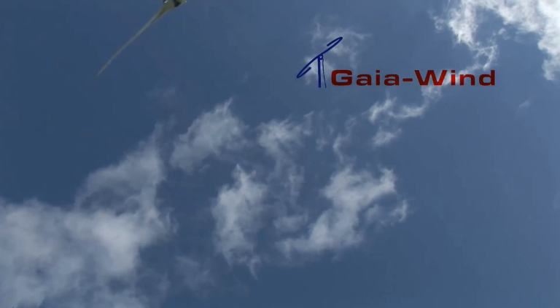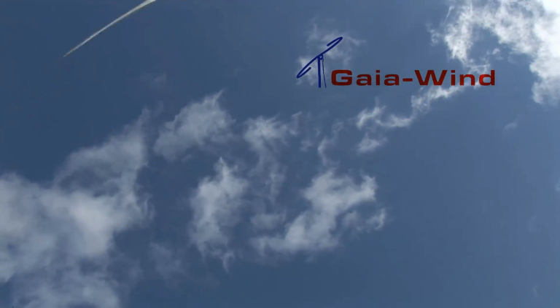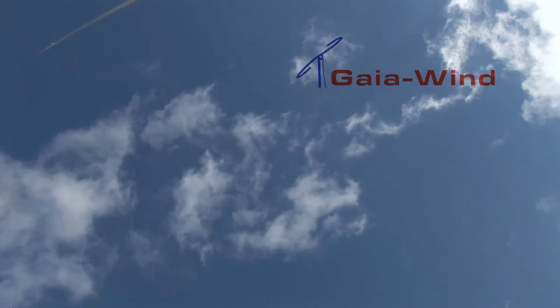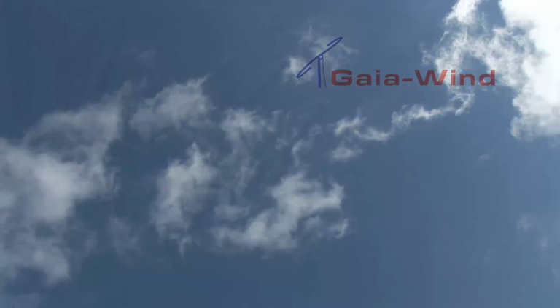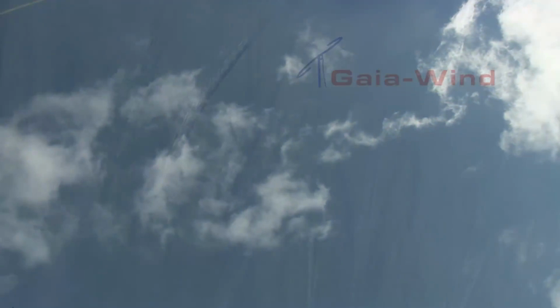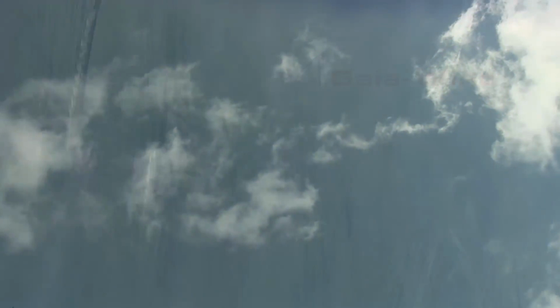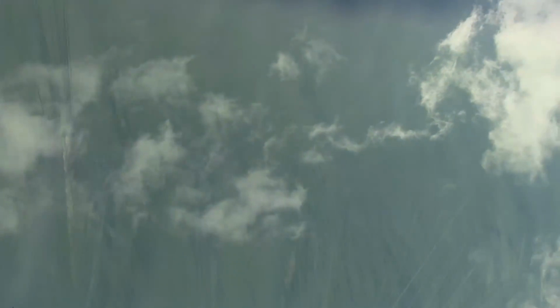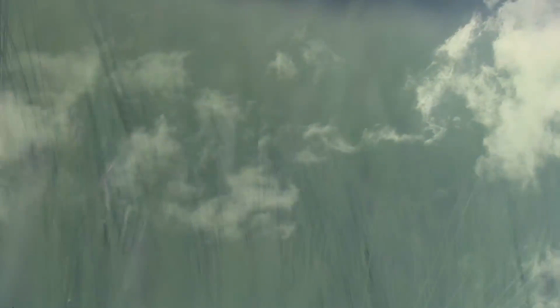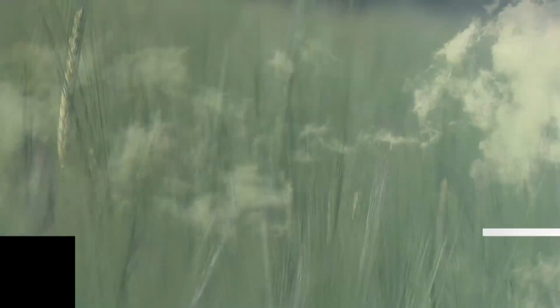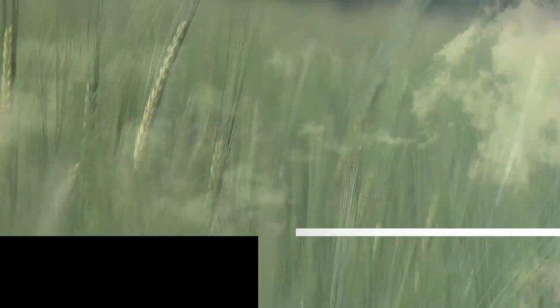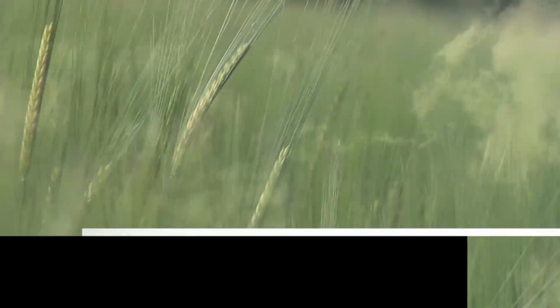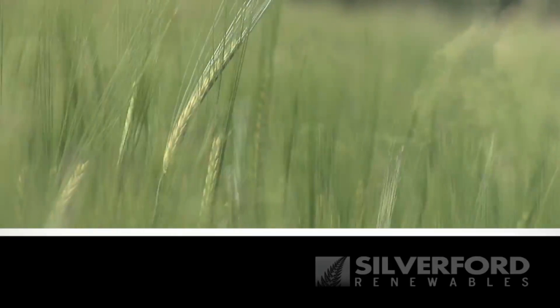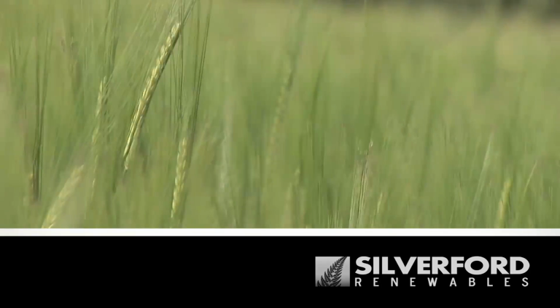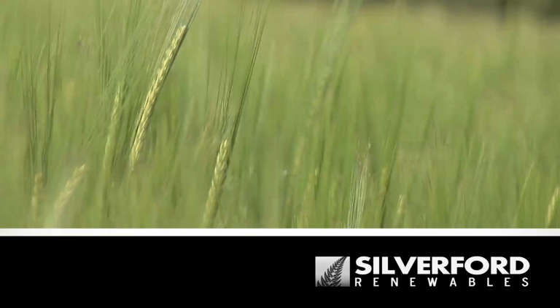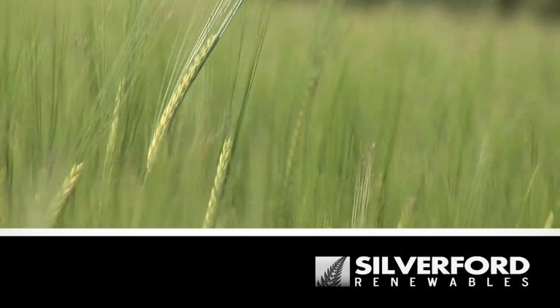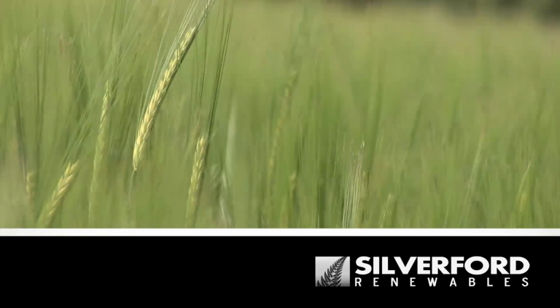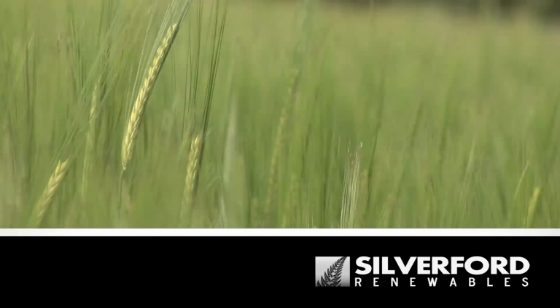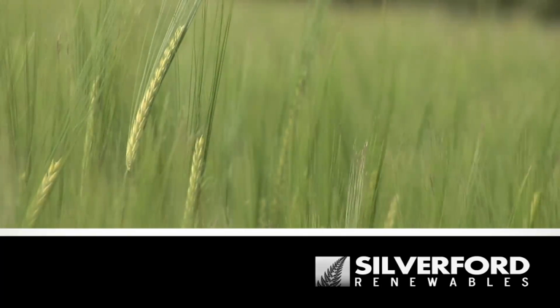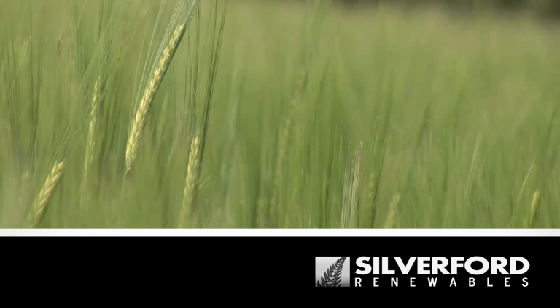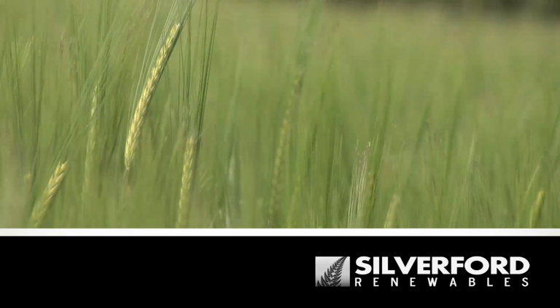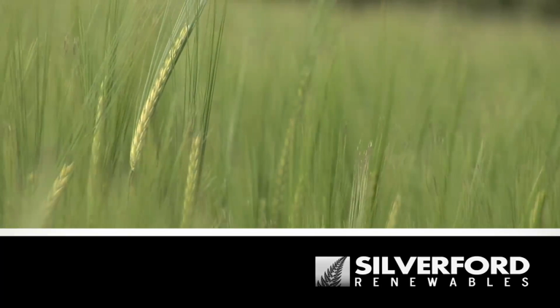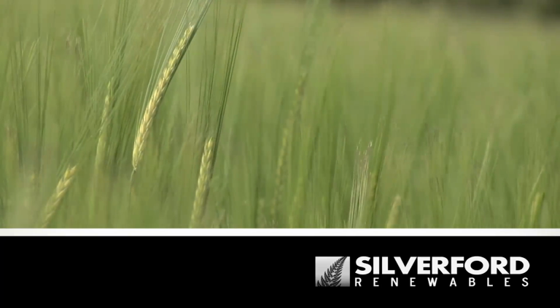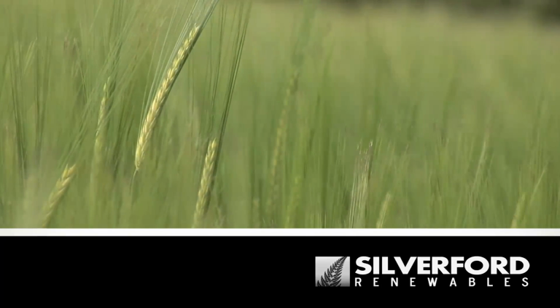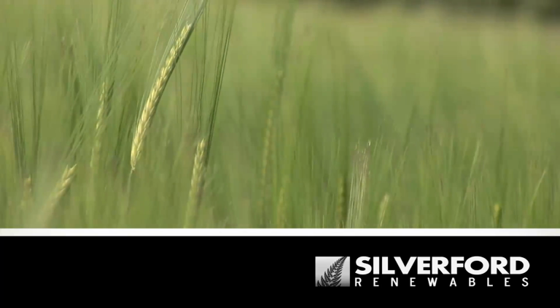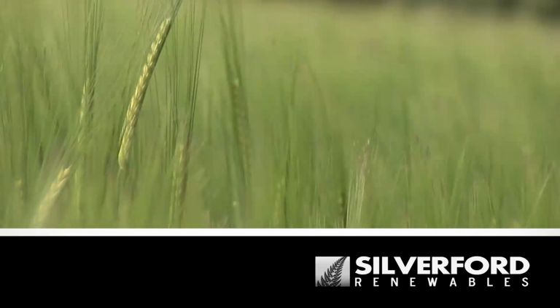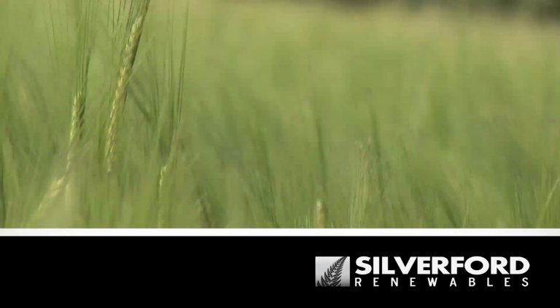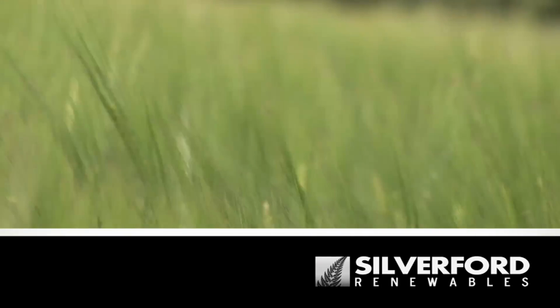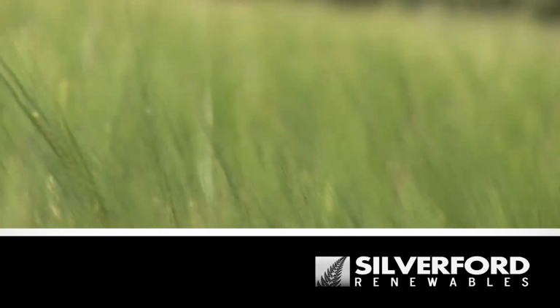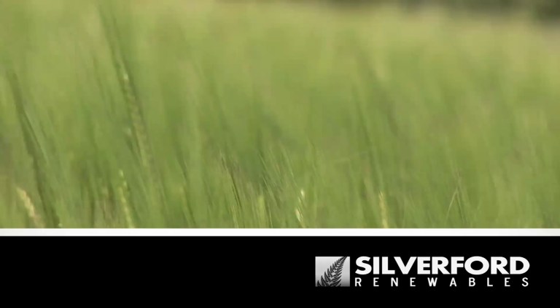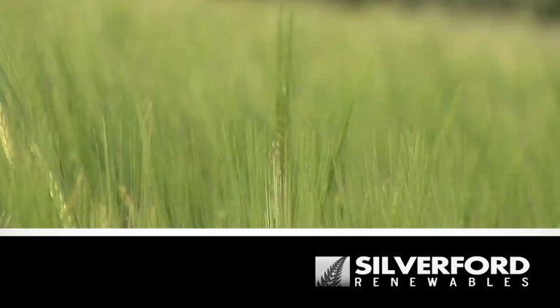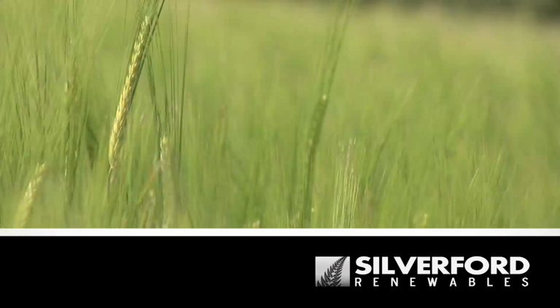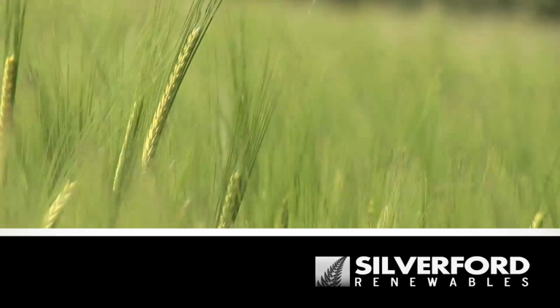Northern Ireland-based Silverford Renewables provide quality domestic and commercial wind turbine solutions.